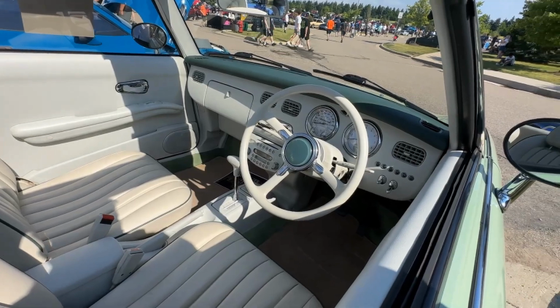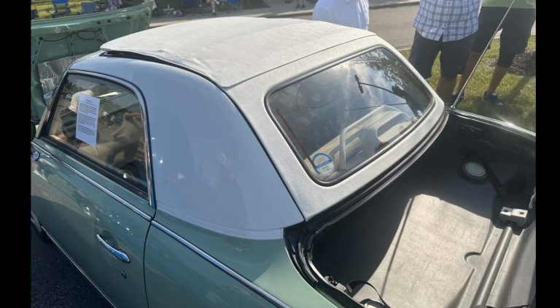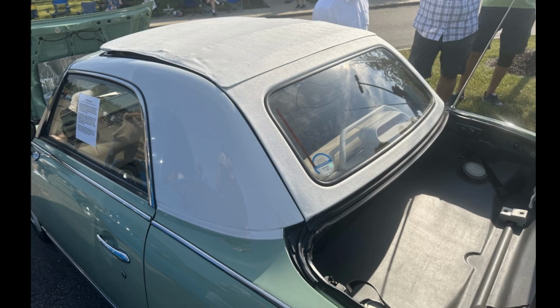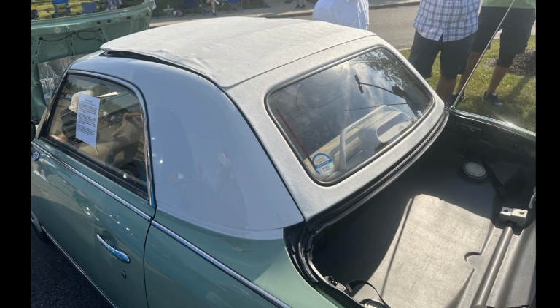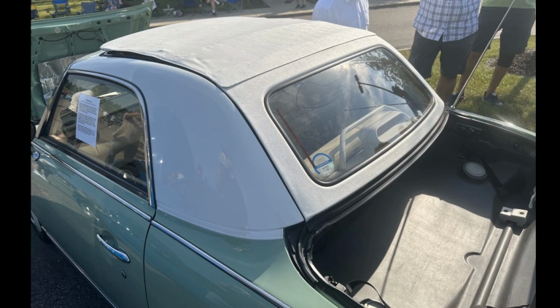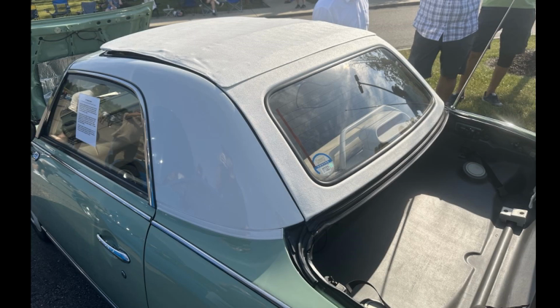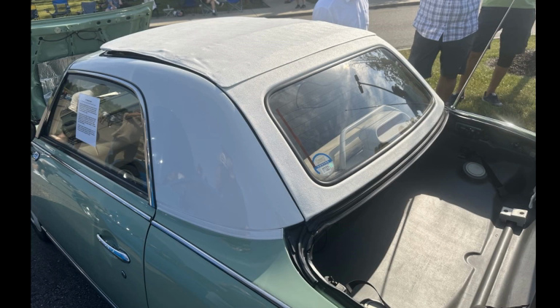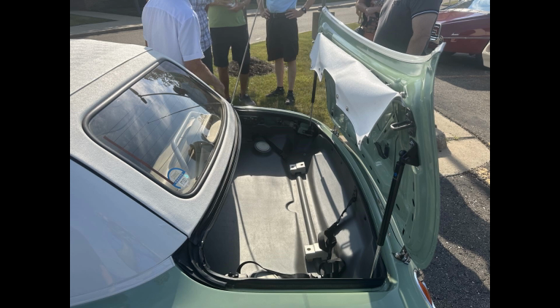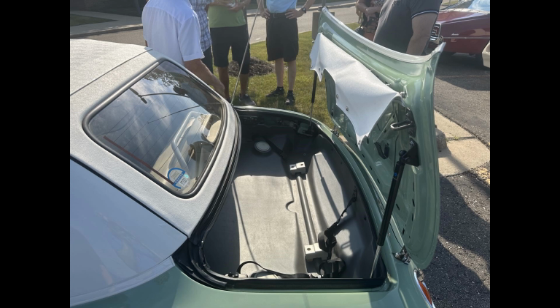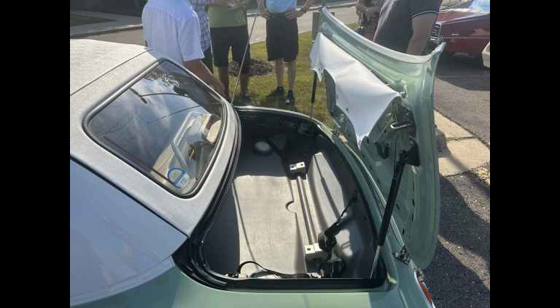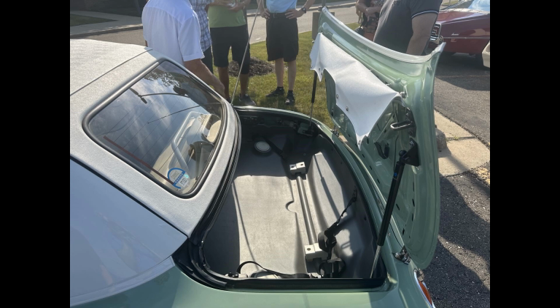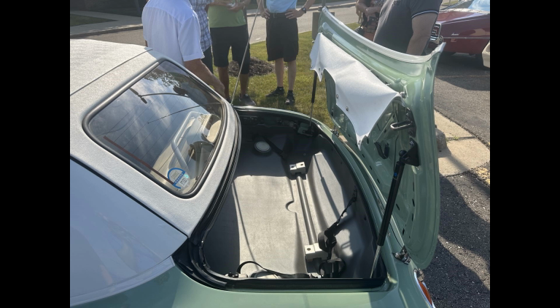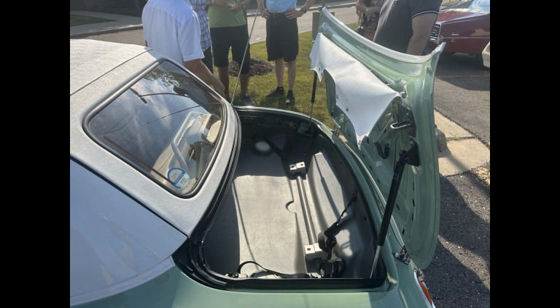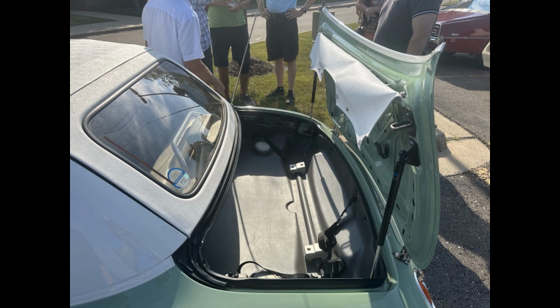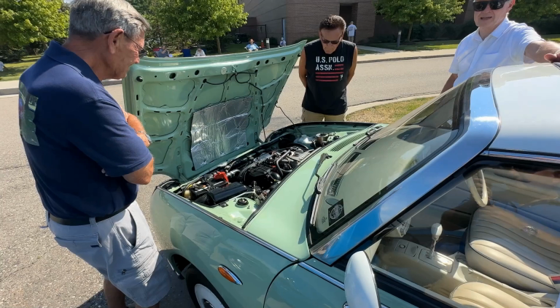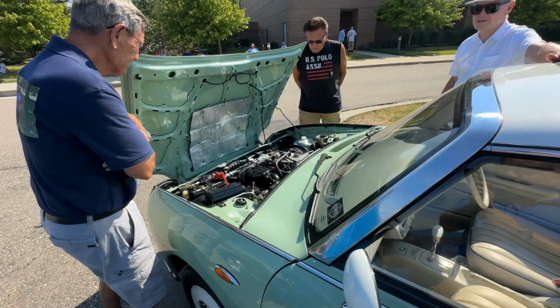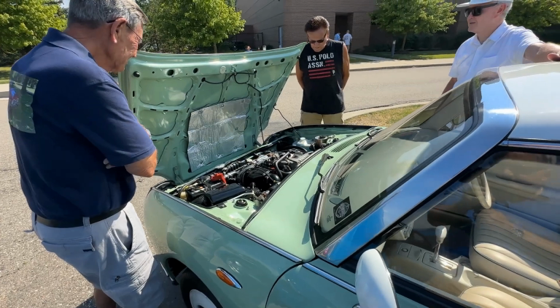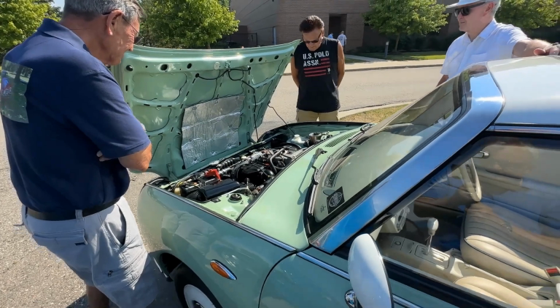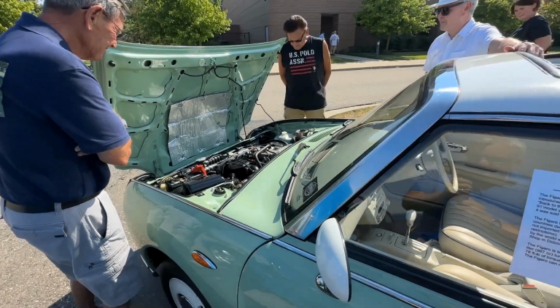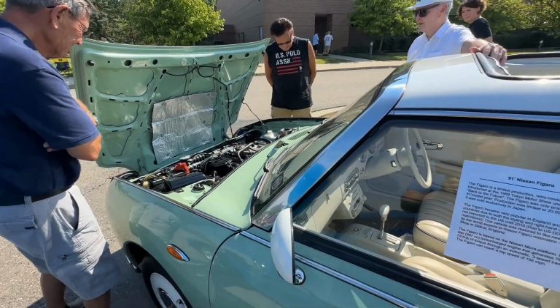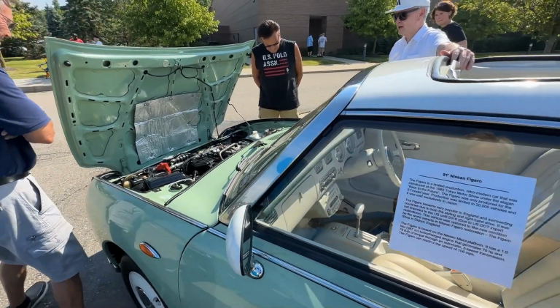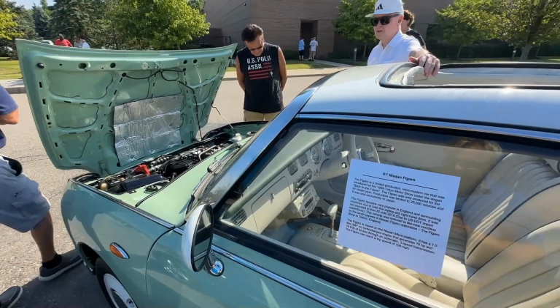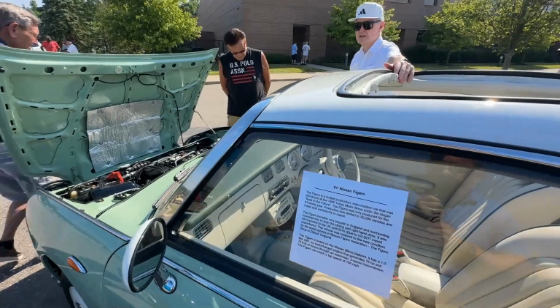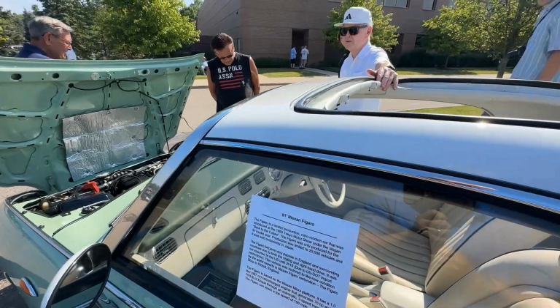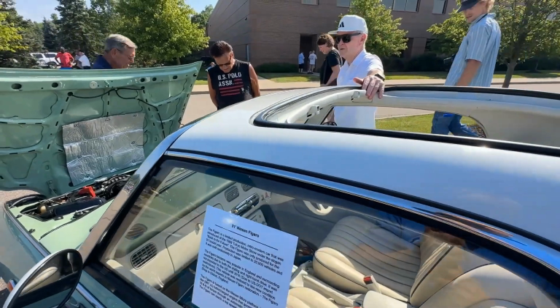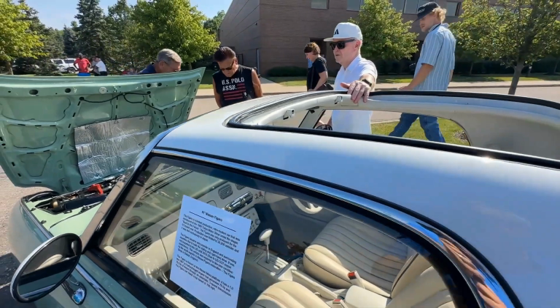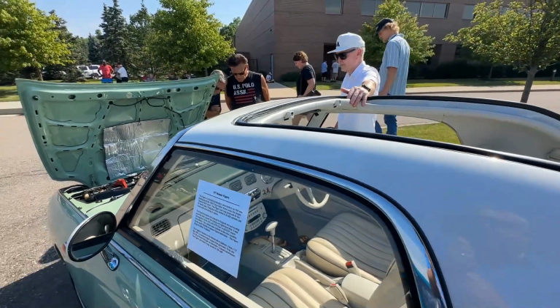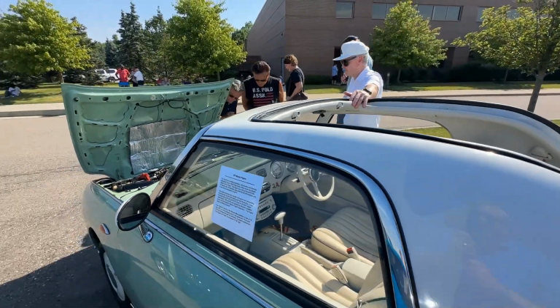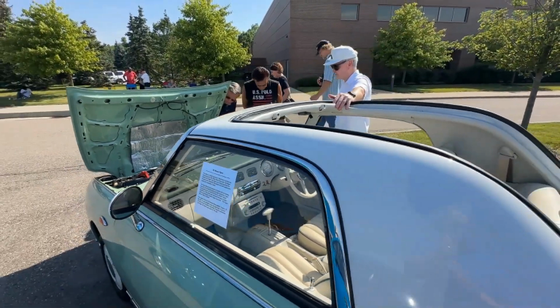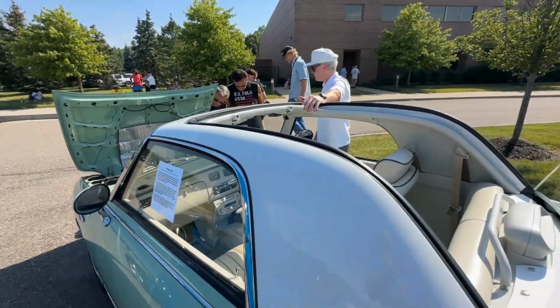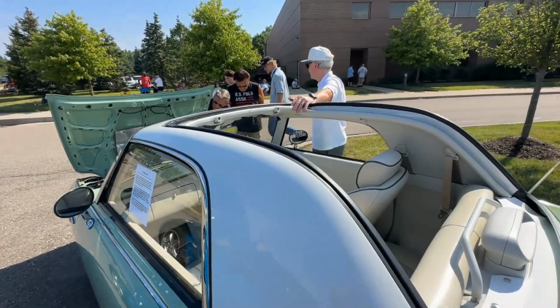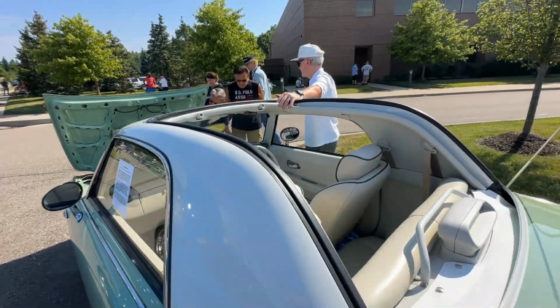All Figaros came with a manual top that folds down into the tiny trunk. Nissan offered the car in only four colors that represent the four seasons: lapis gray for winter, emerald green for spring, pale aqua for summer, and topaz mist for fall.